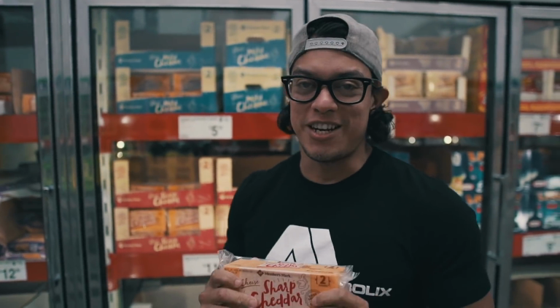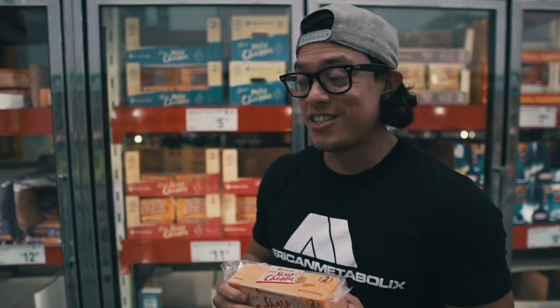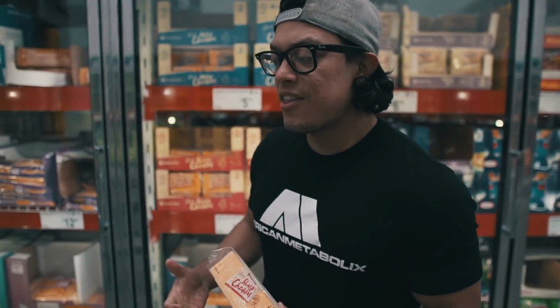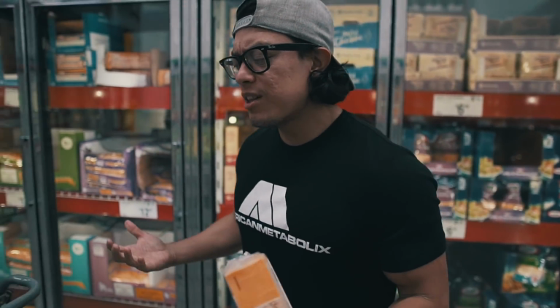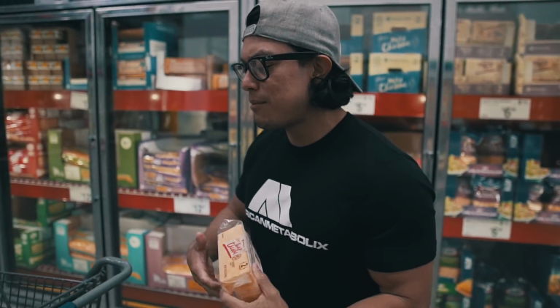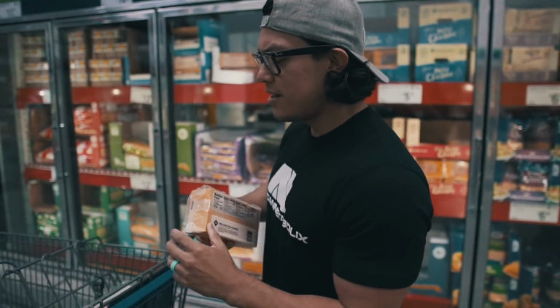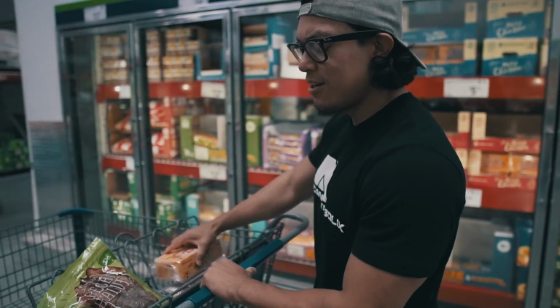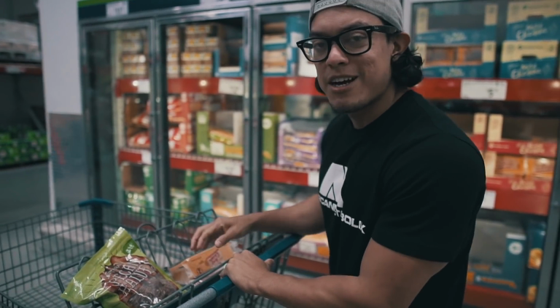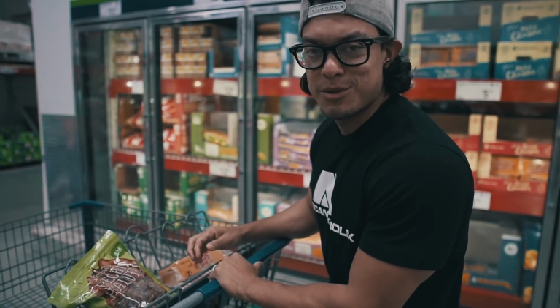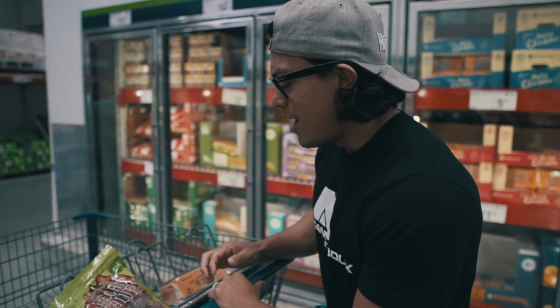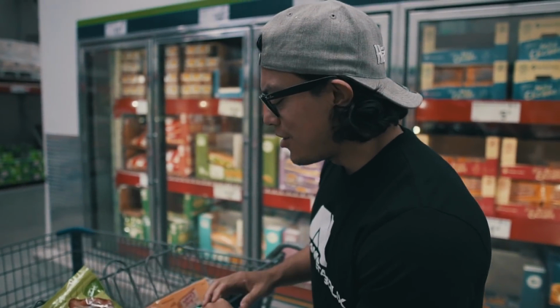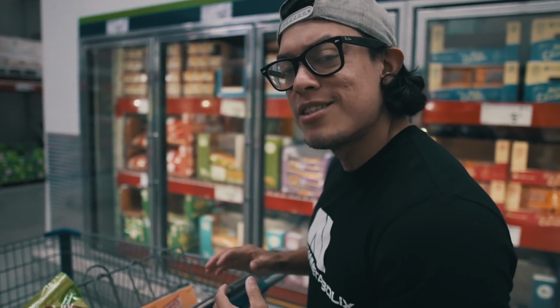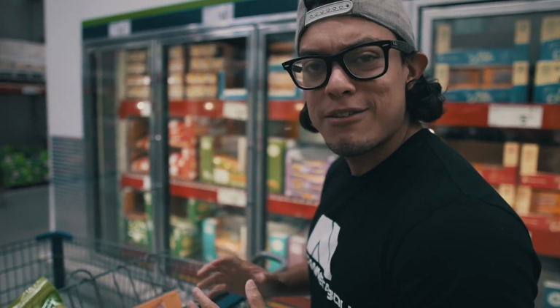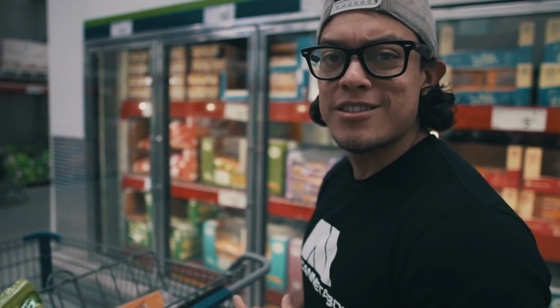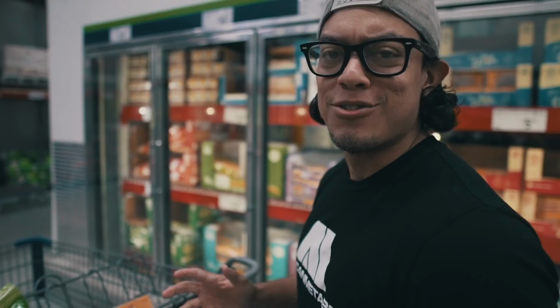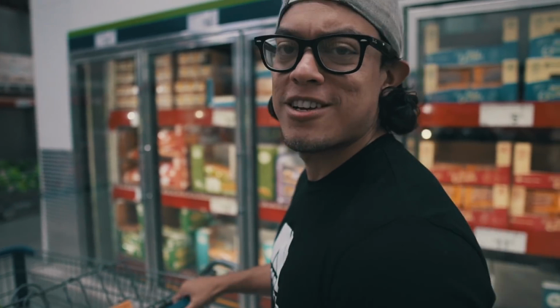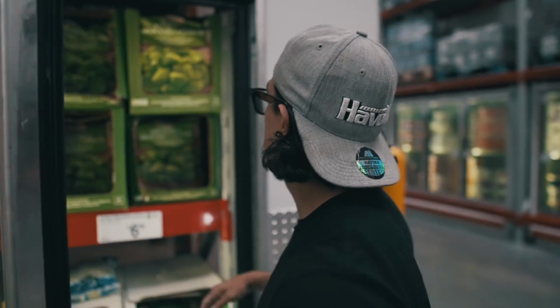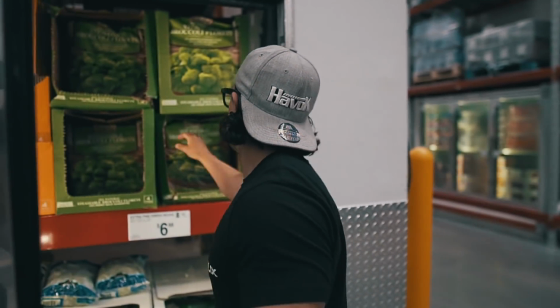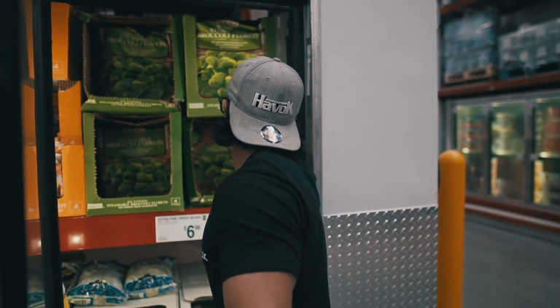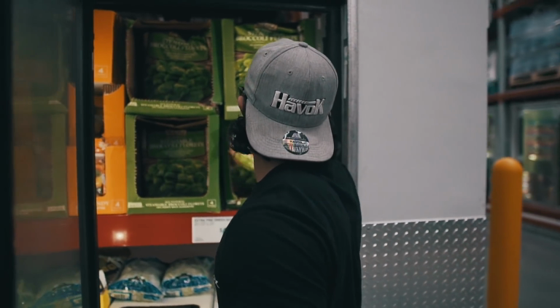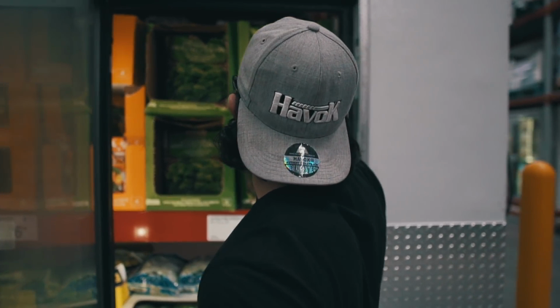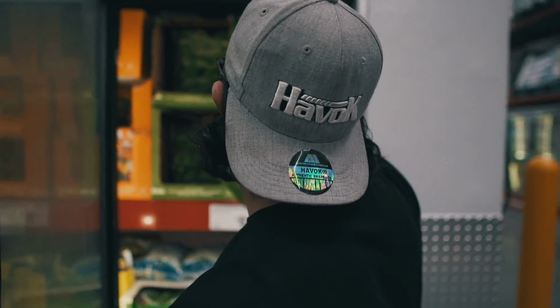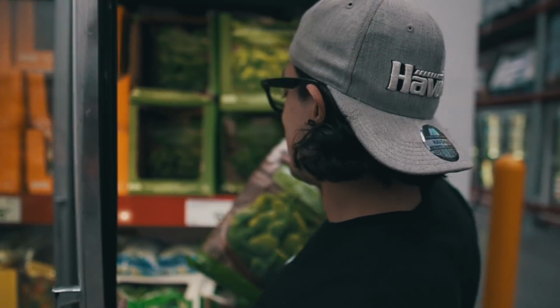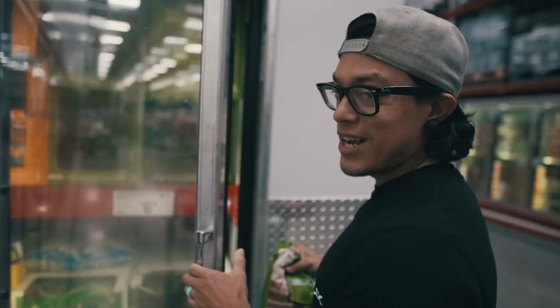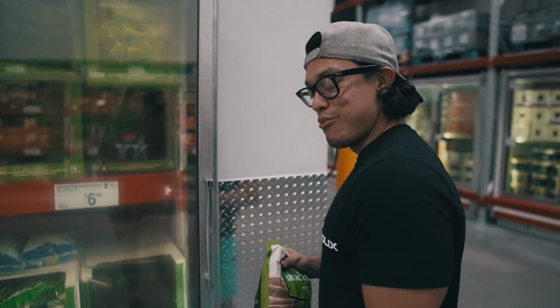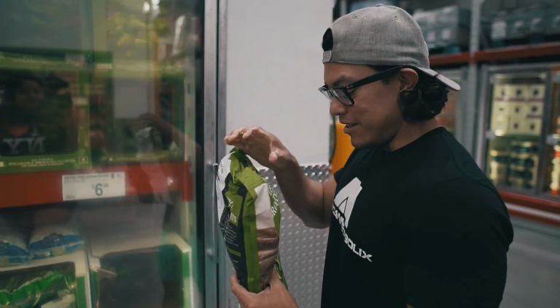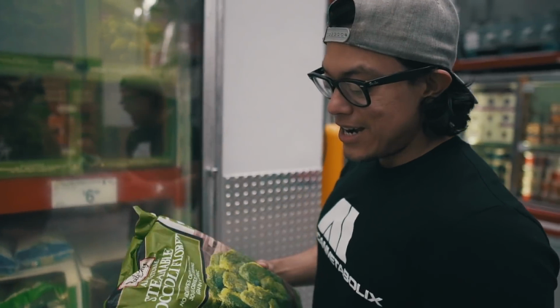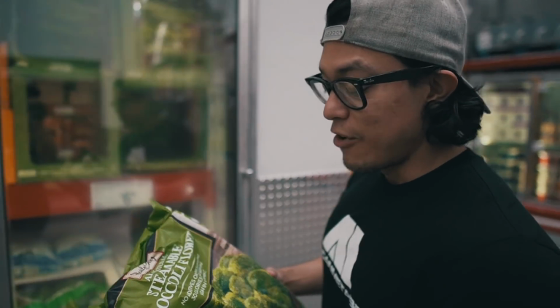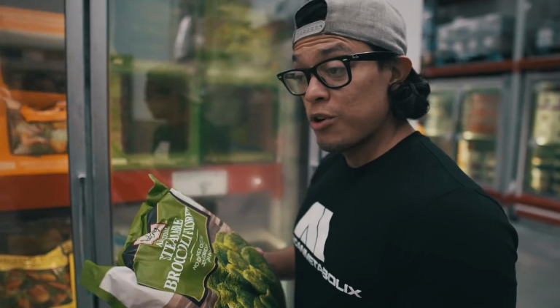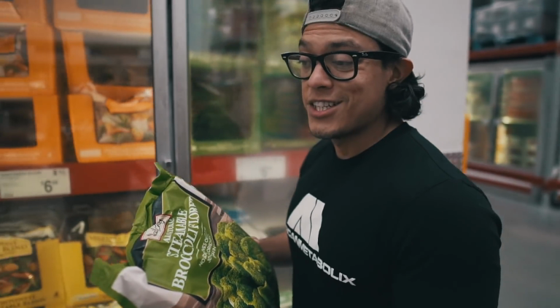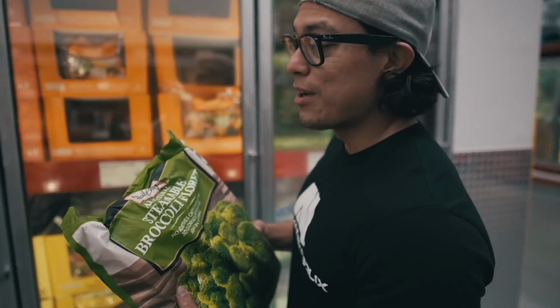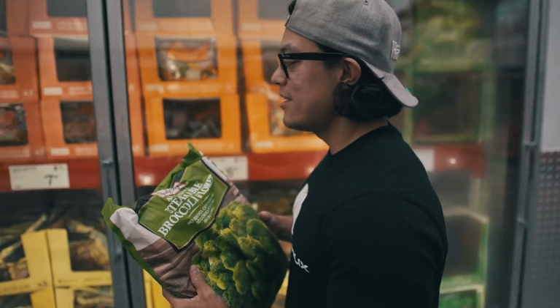Next up we got some cheese. If you guys watch this channel, you know I'm a huge fan of cheese, and that's what I love about my keto diet regimen — you can still have cheese and still get shredded.